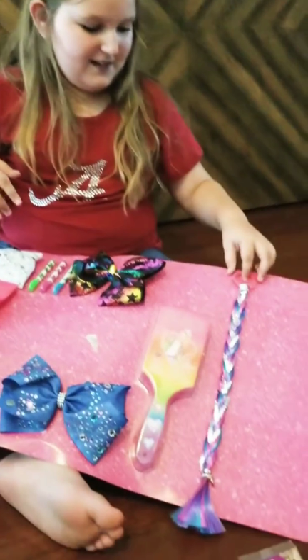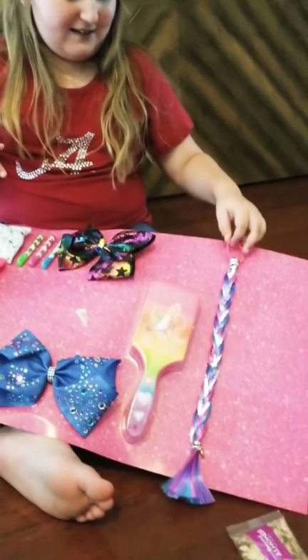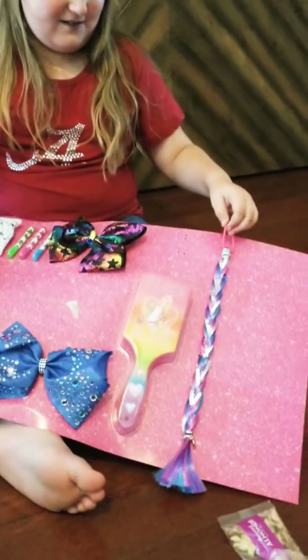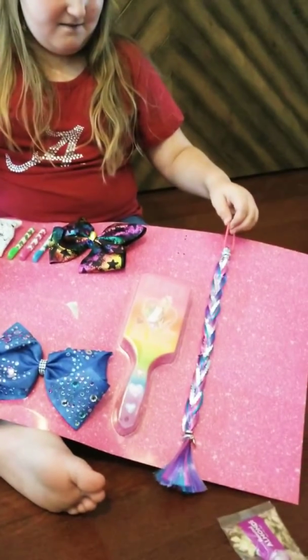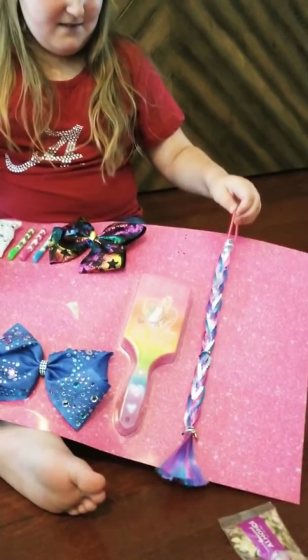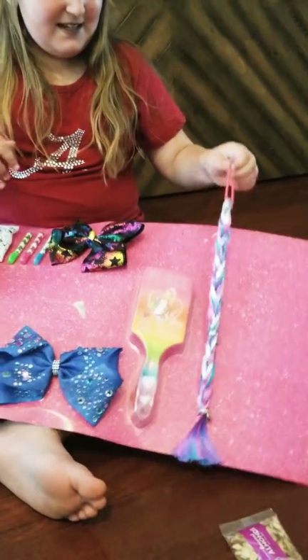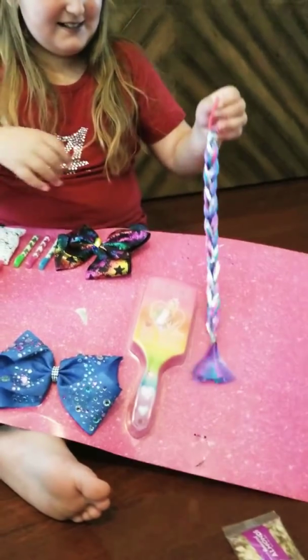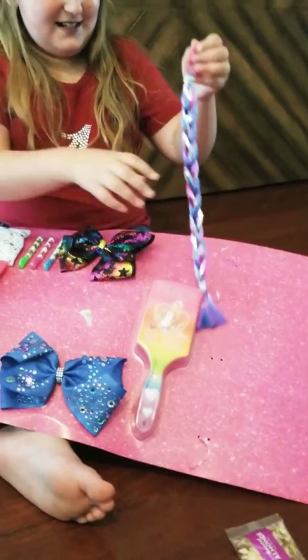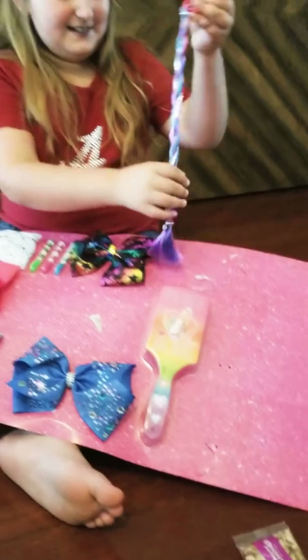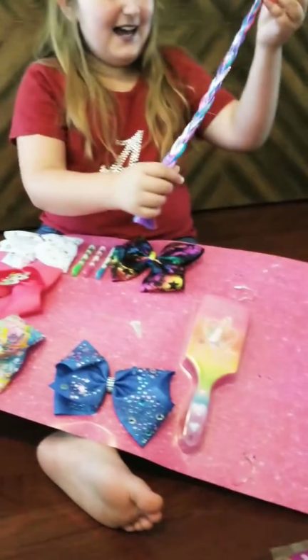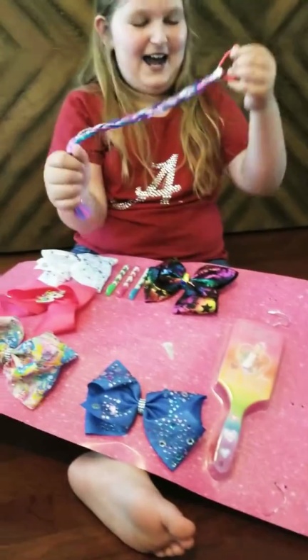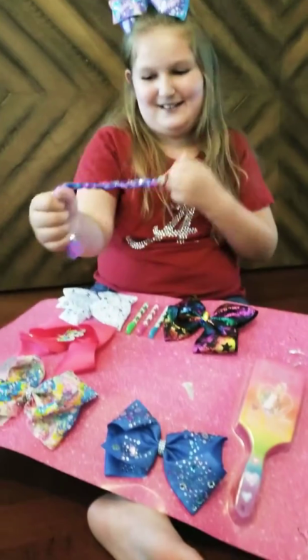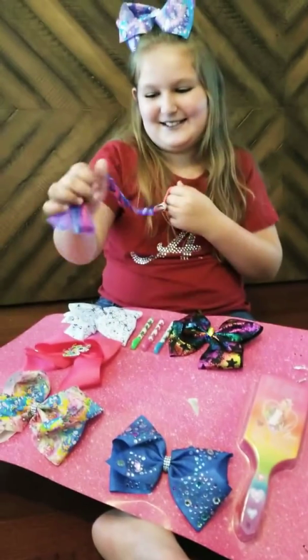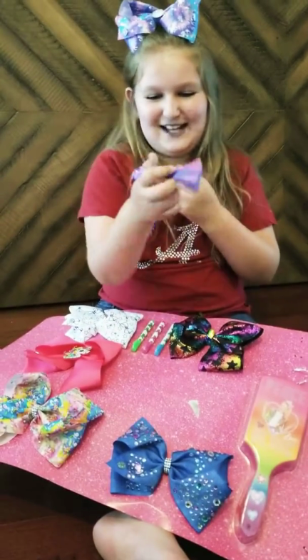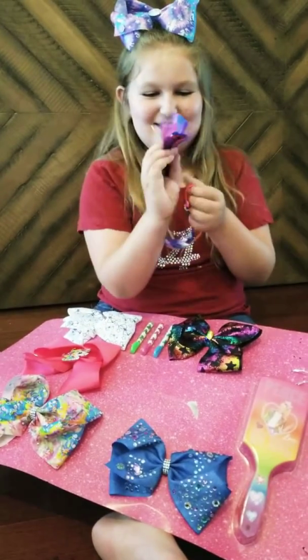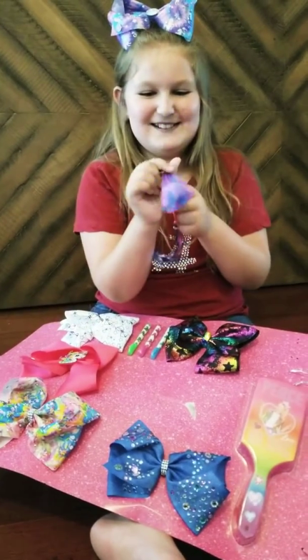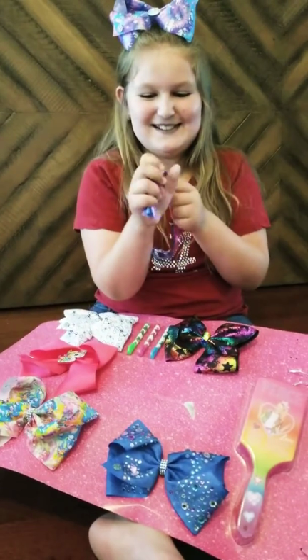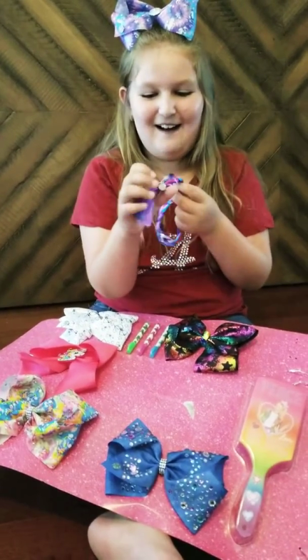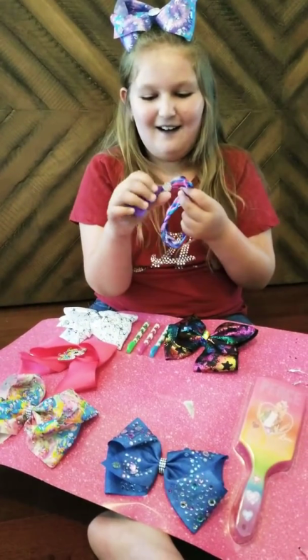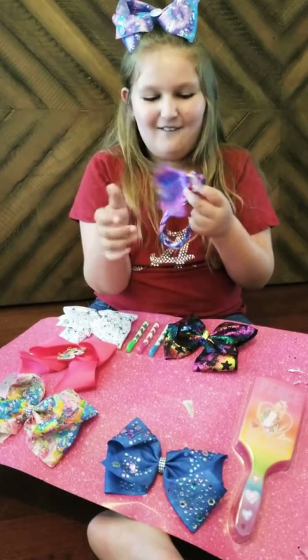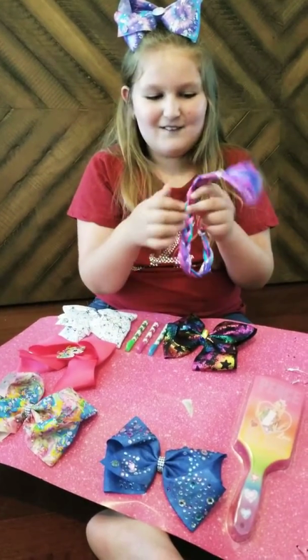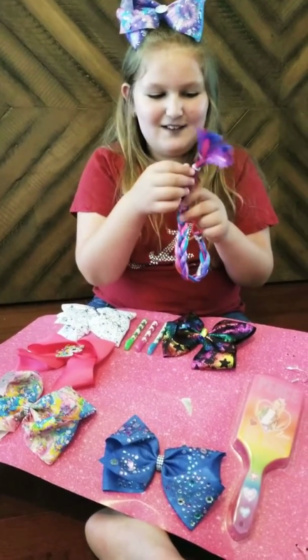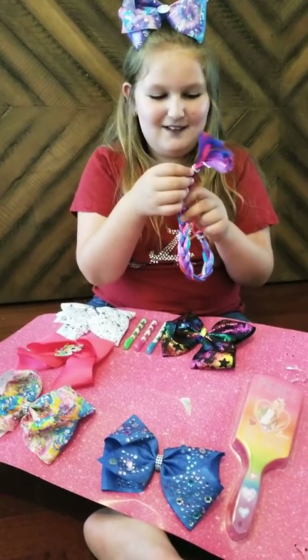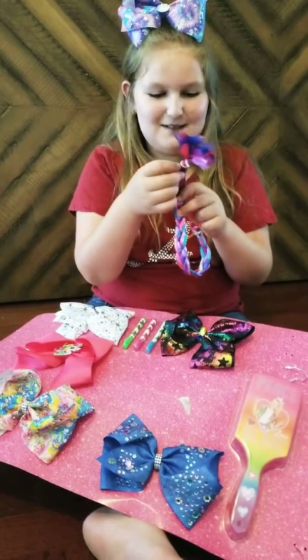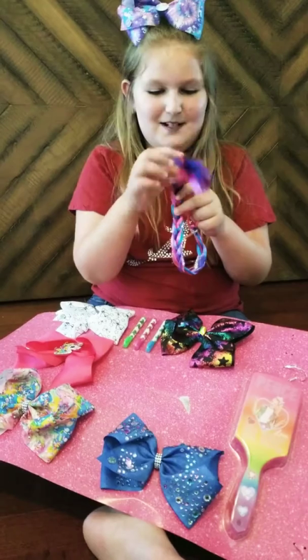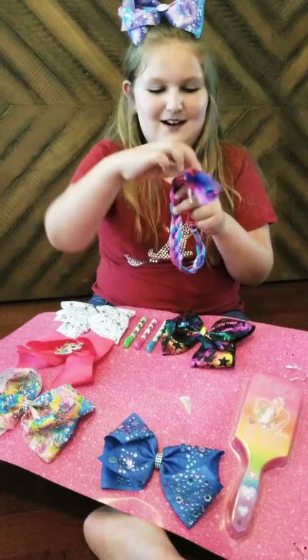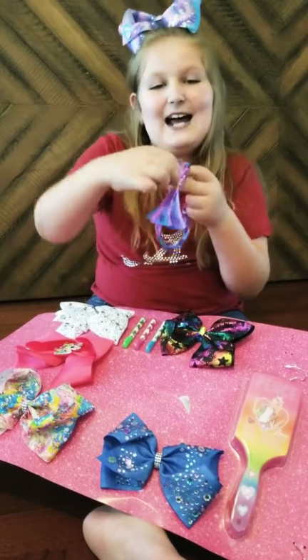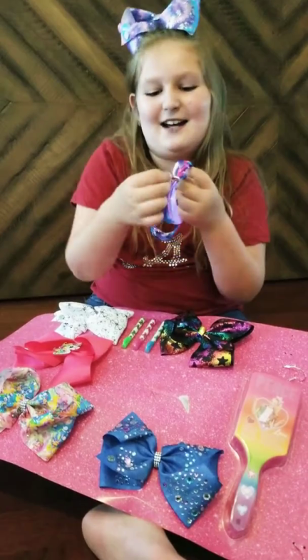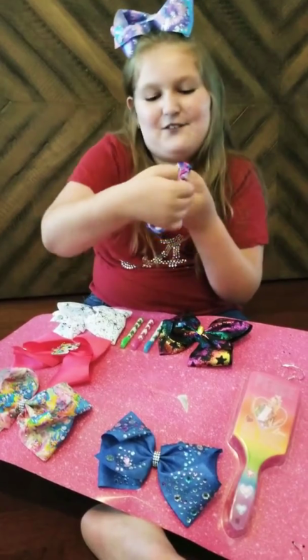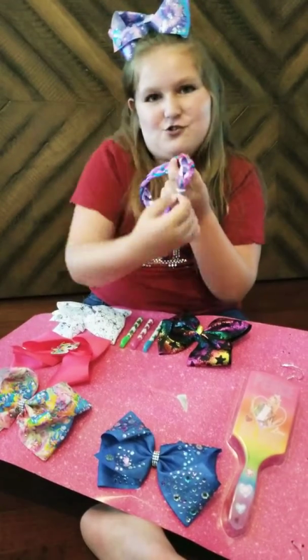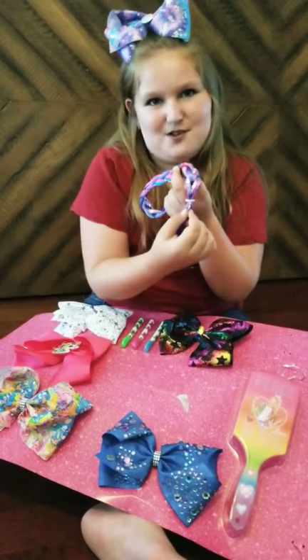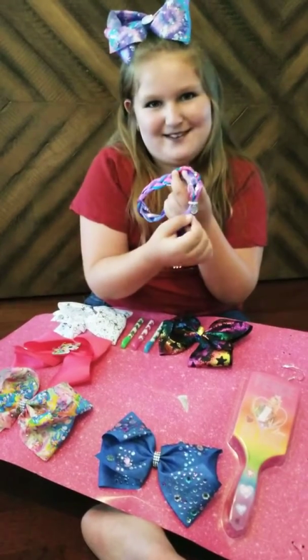Now on to the next one — this is a hair accessory. You actually put it in your hair, and it does have the Jojo symbol too.